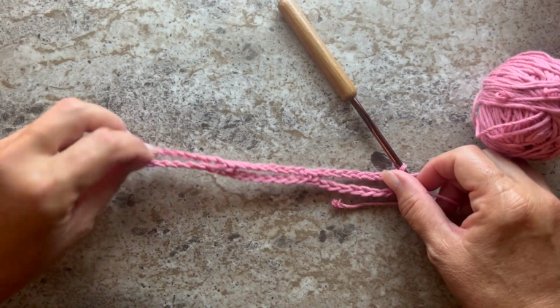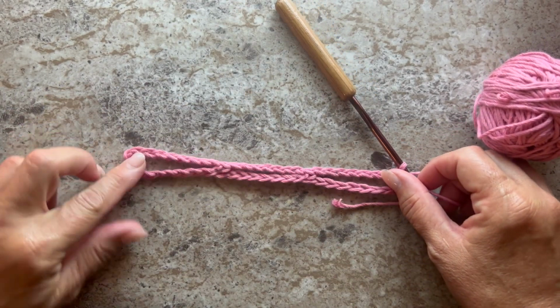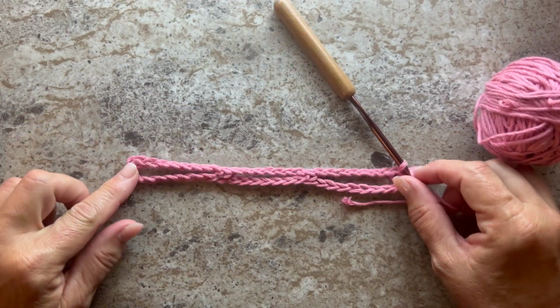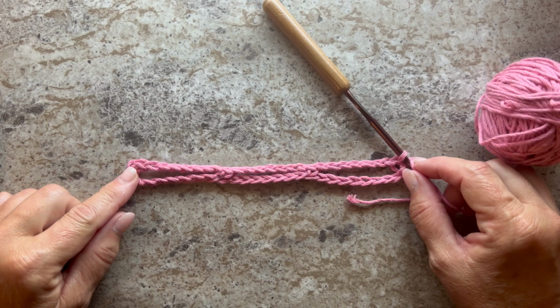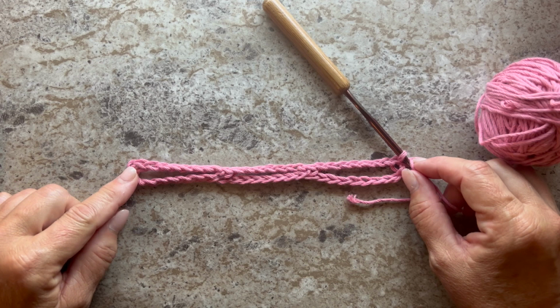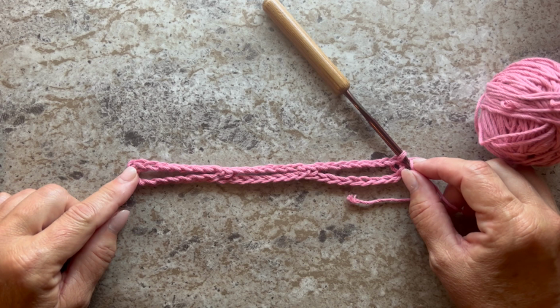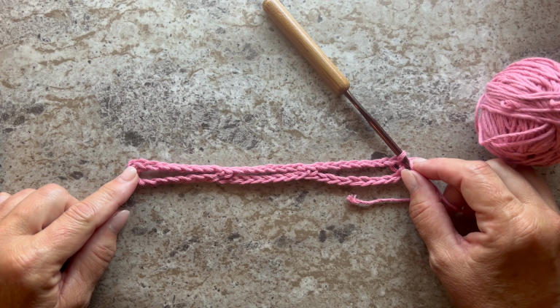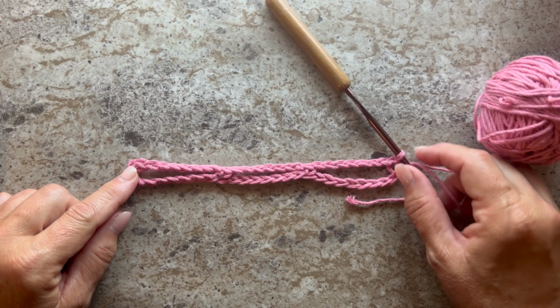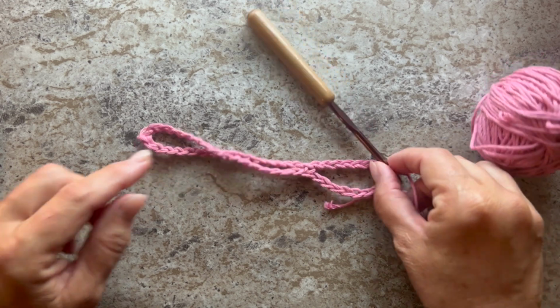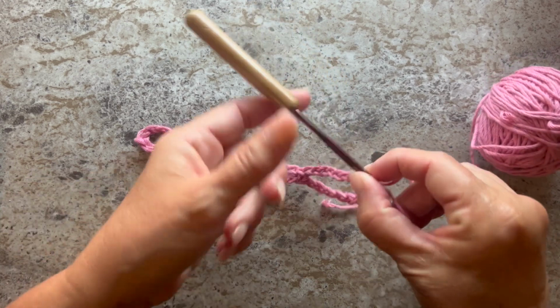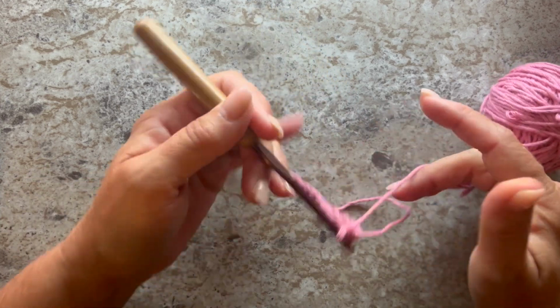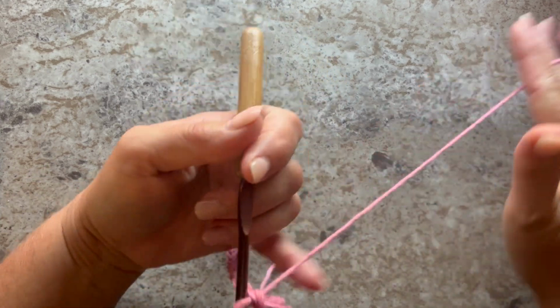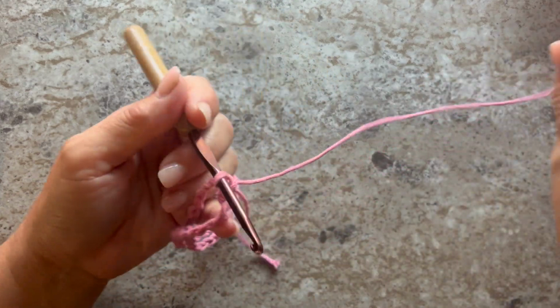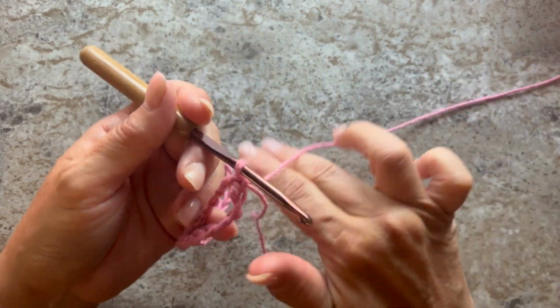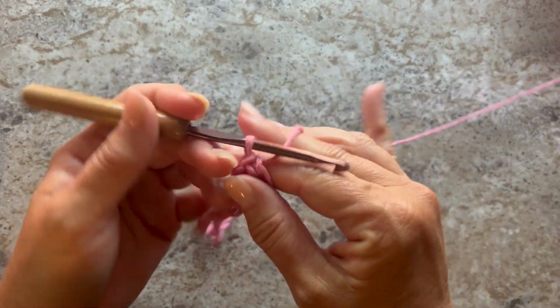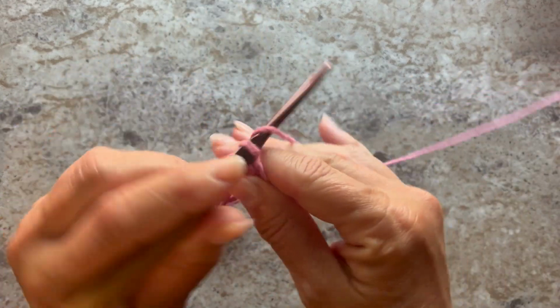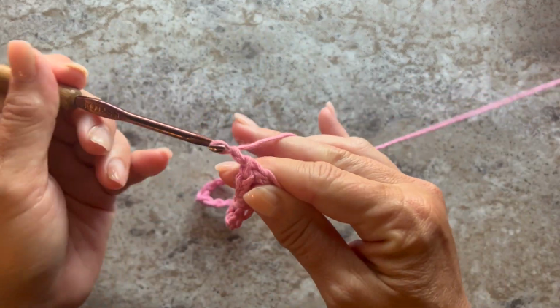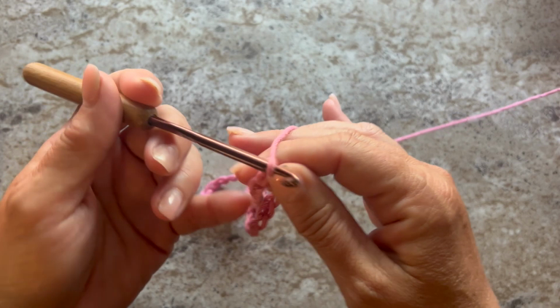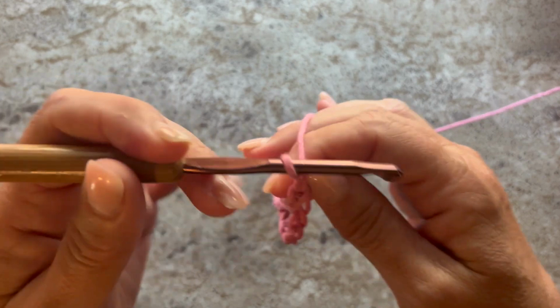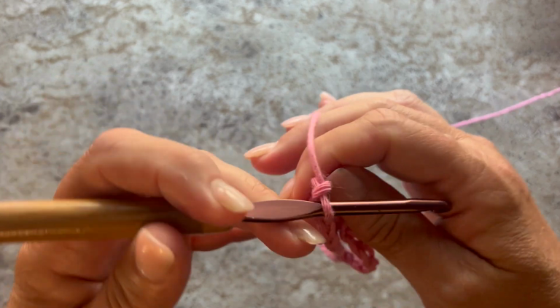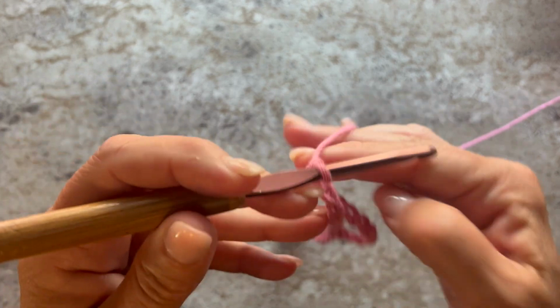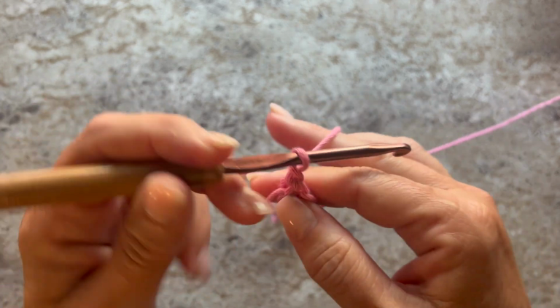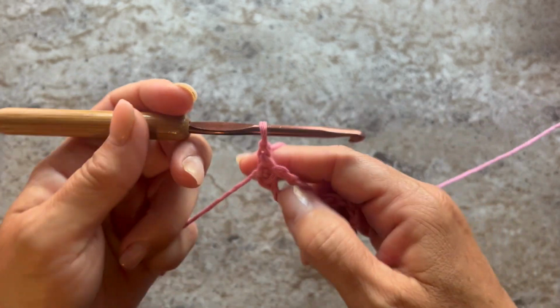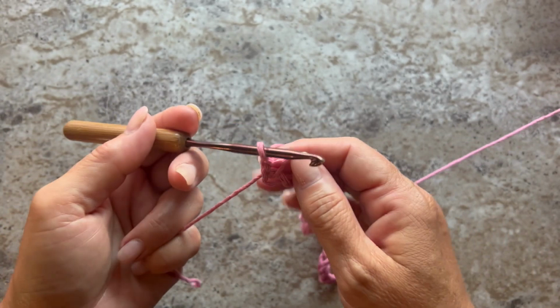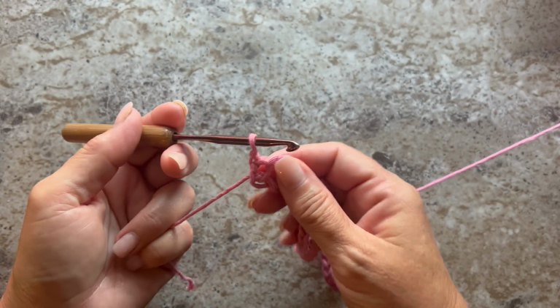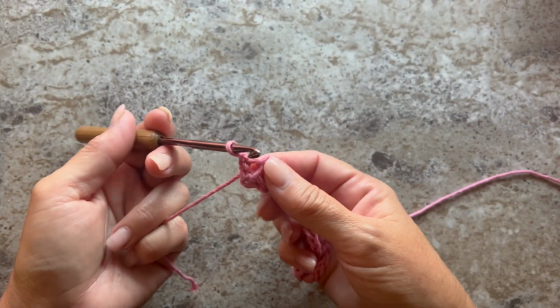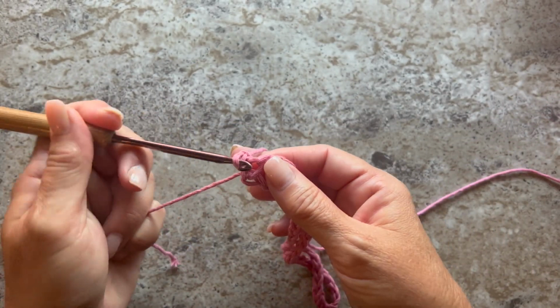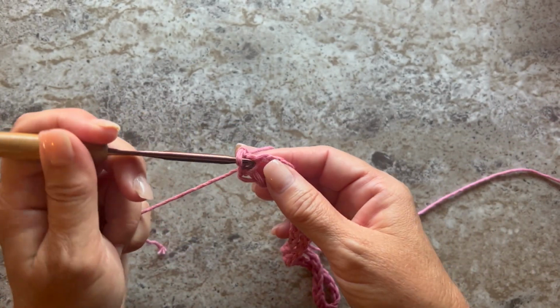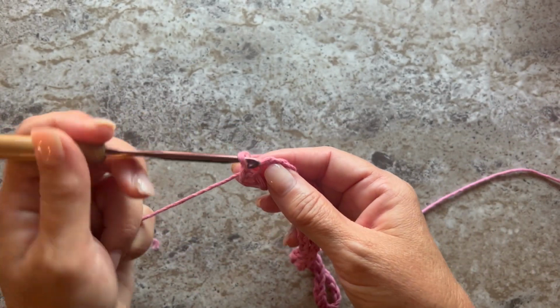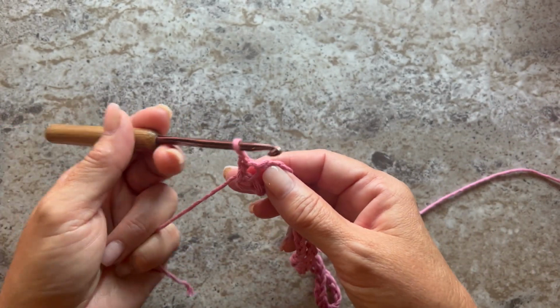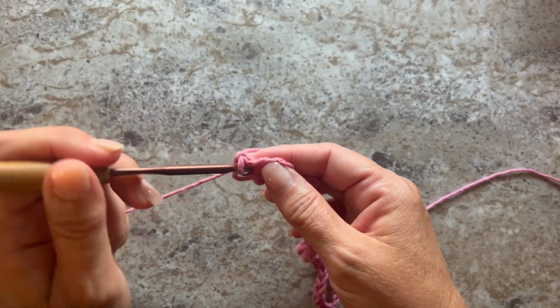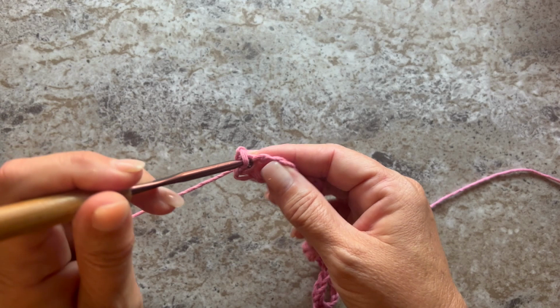This is what your work should look like at the end of row one. Row two begins with chain one and turn your work. We're going to work single crochet, chain two, single crochet all in that first single crochet.